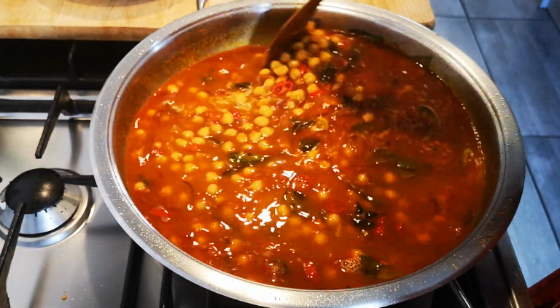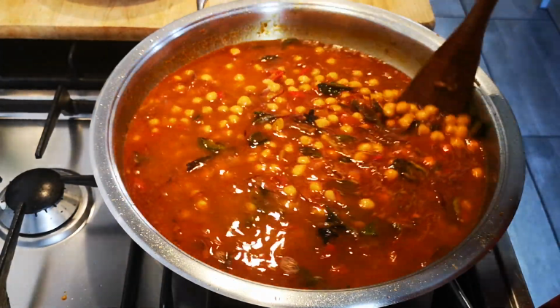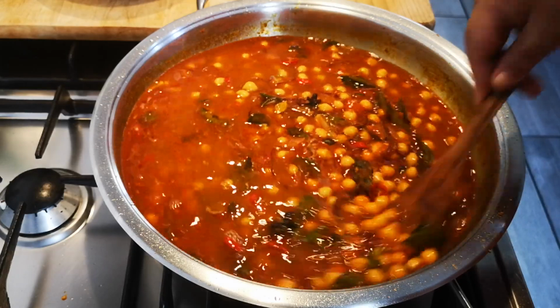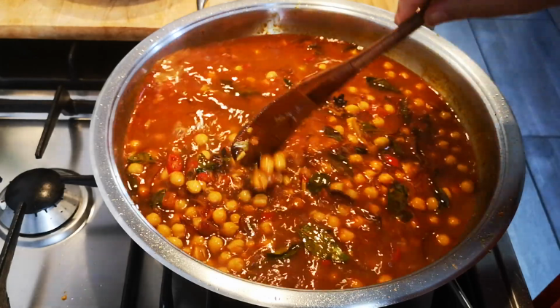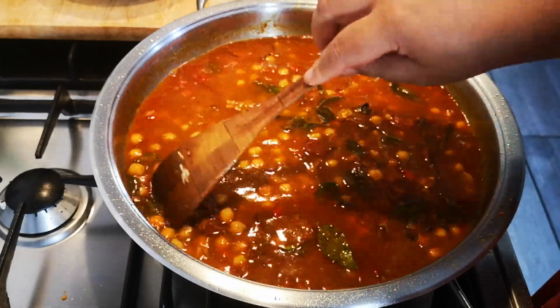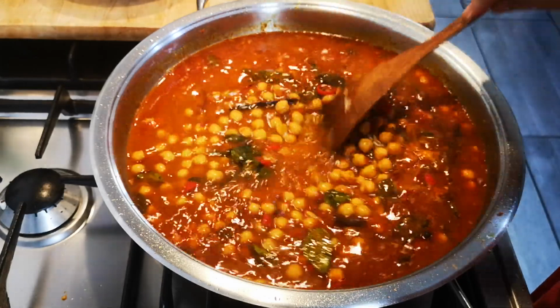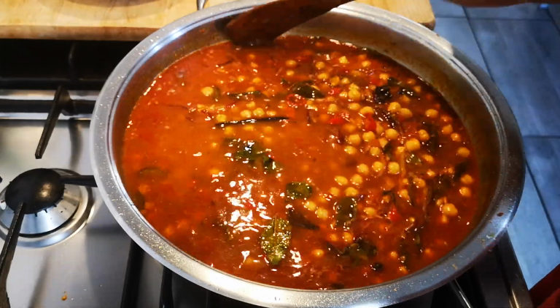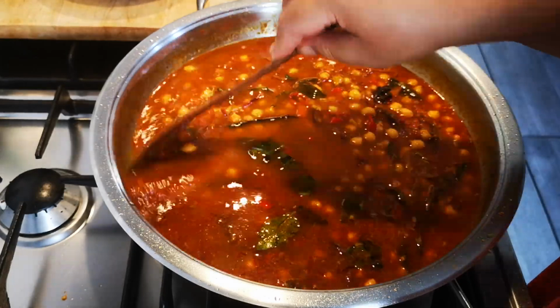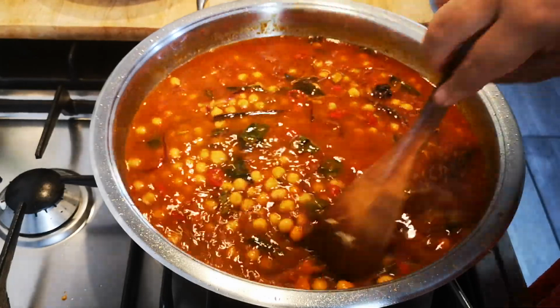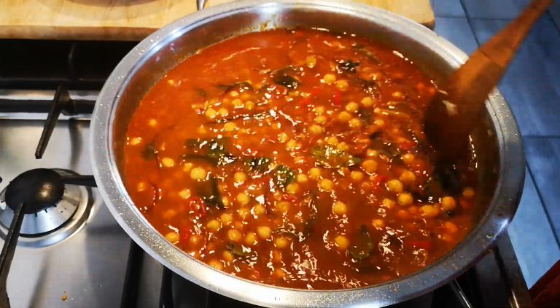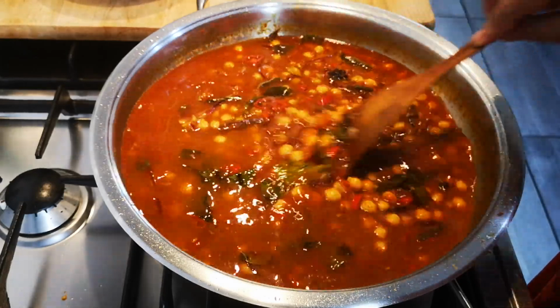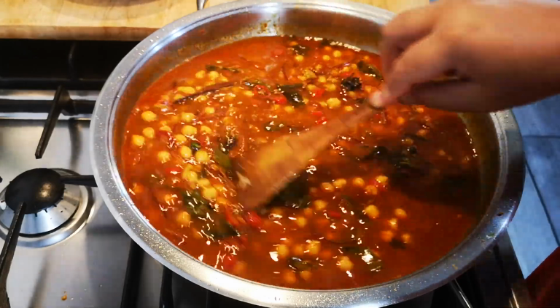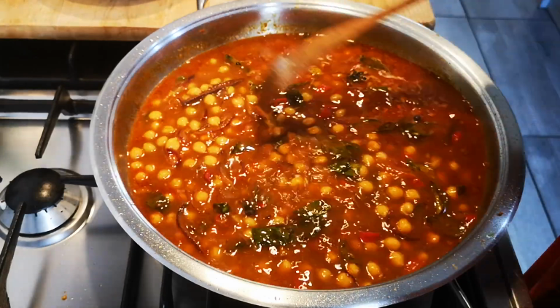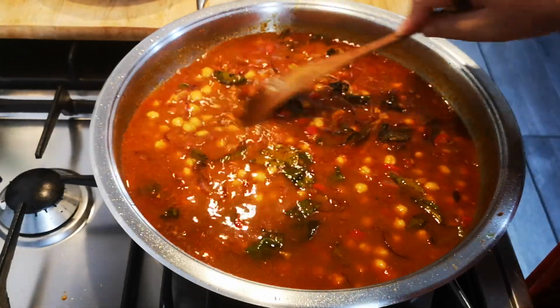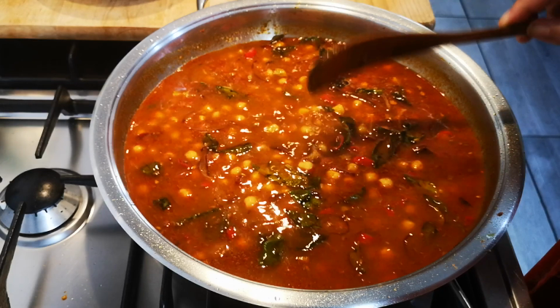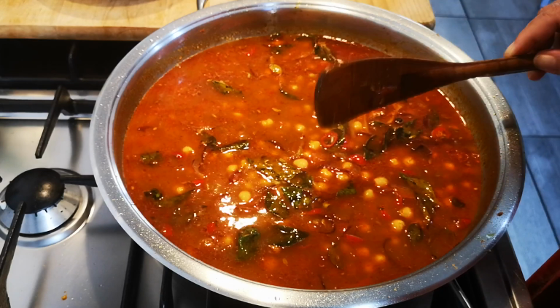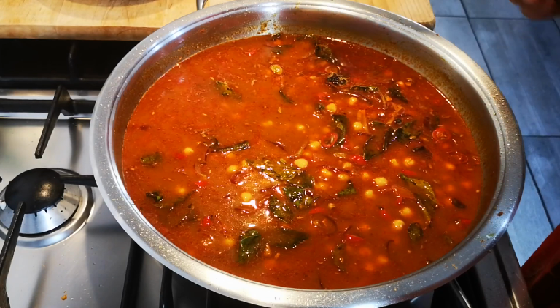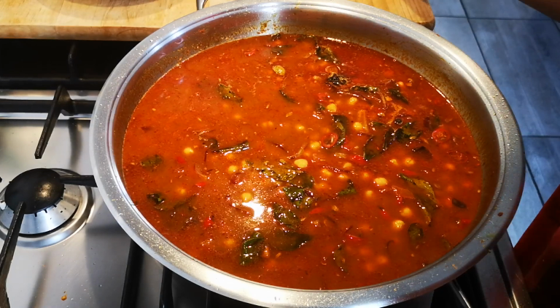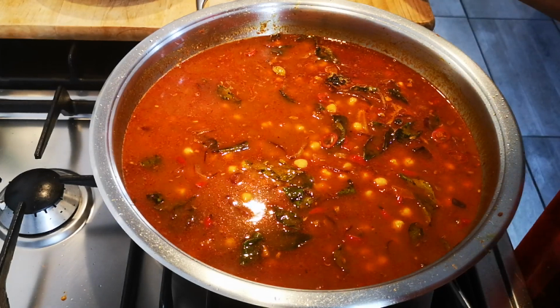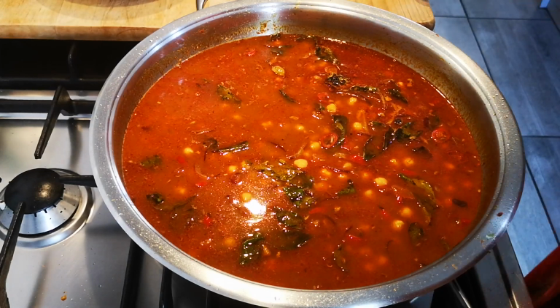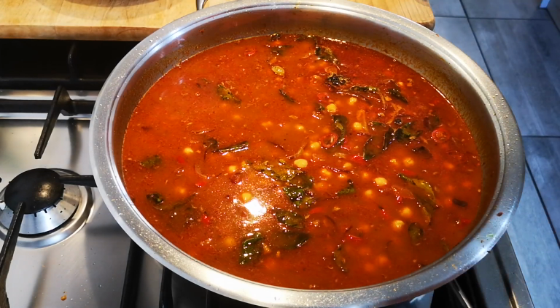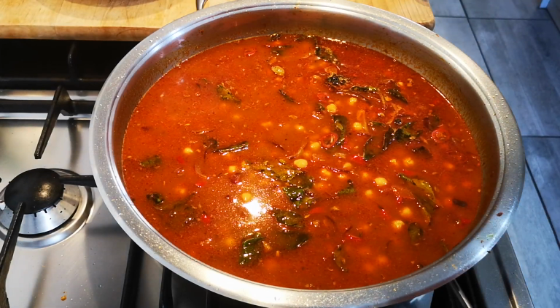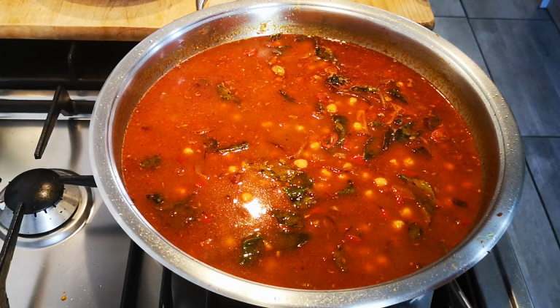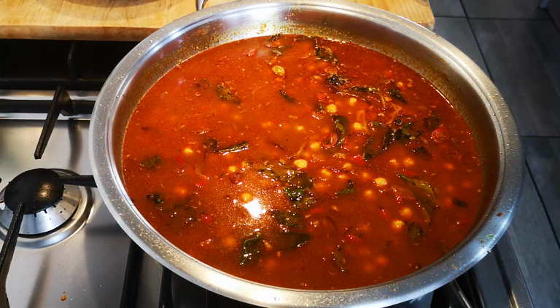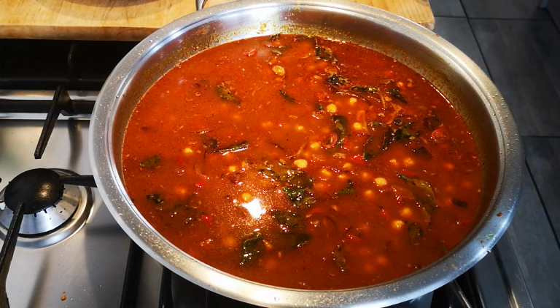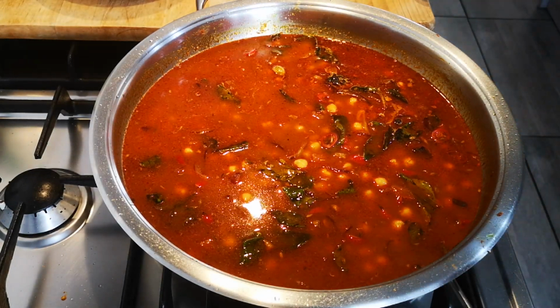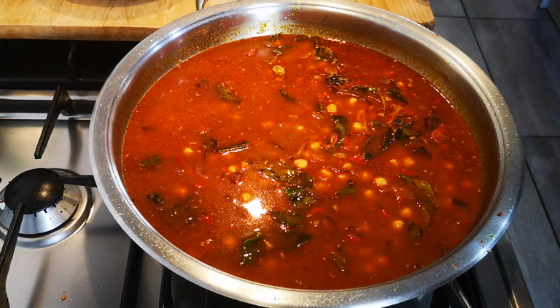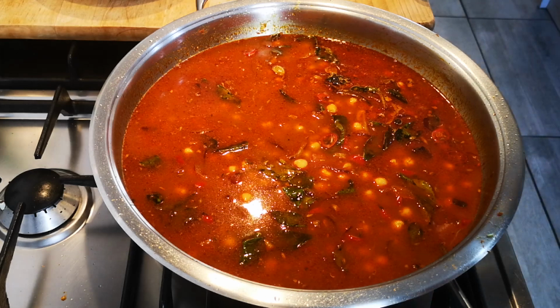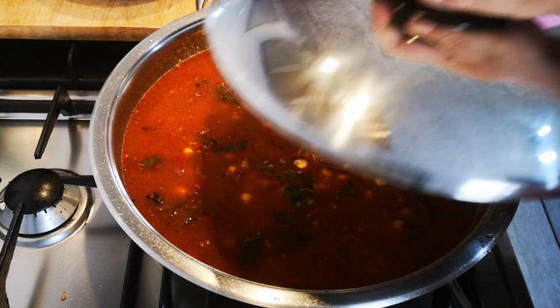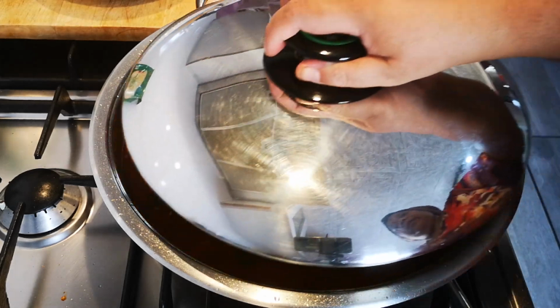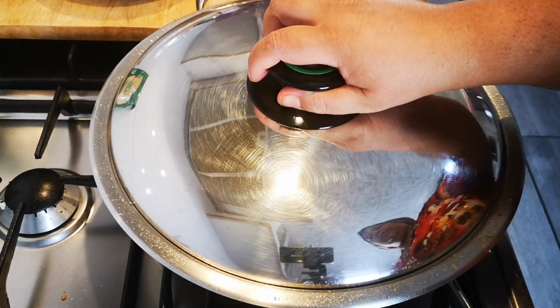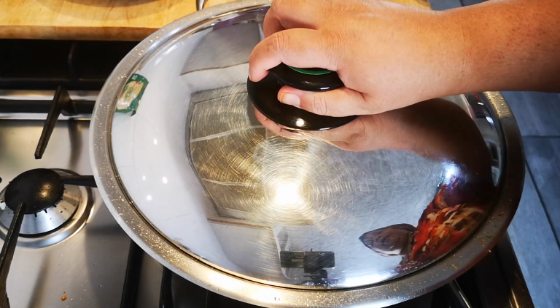I'm going to put the lid on at this stage and when I come back the food will be done — it will take about 15 minutes. We'll be right back.